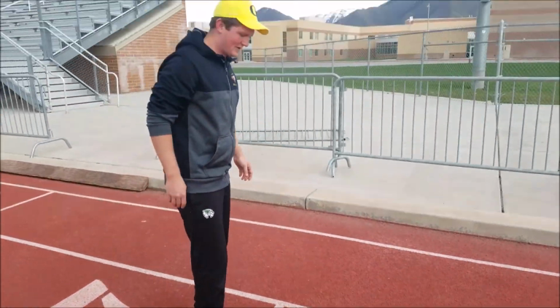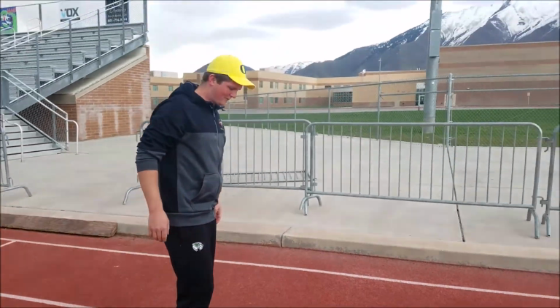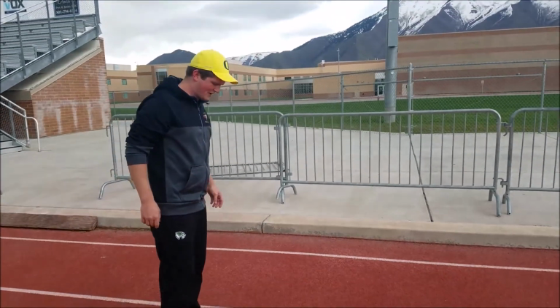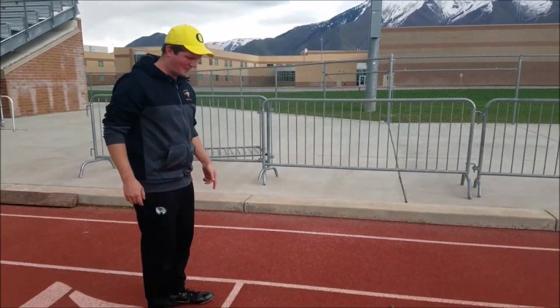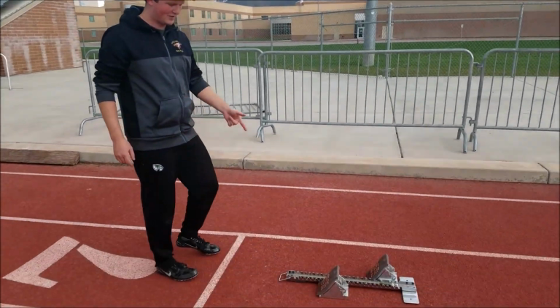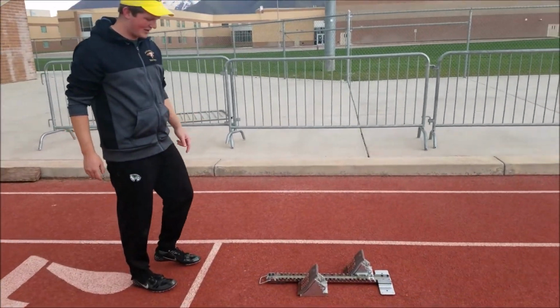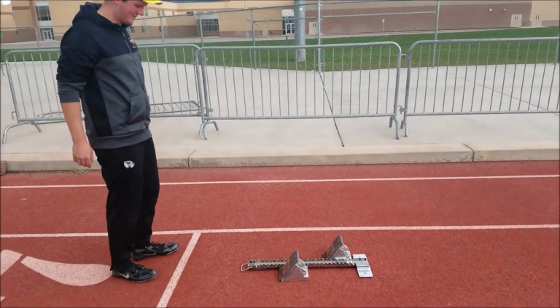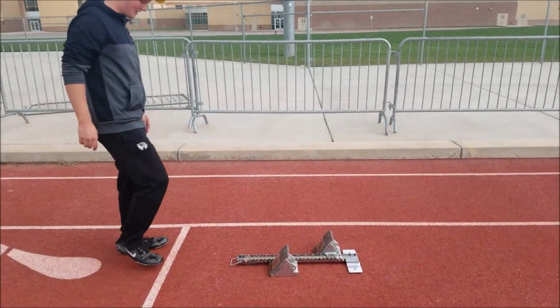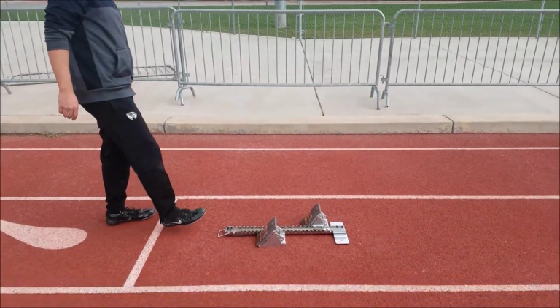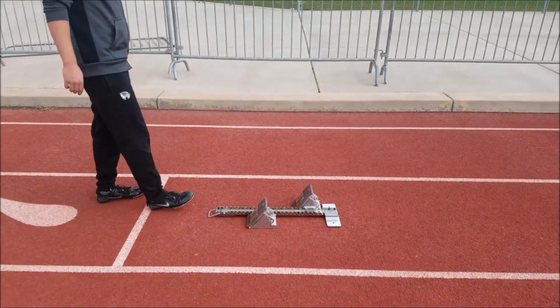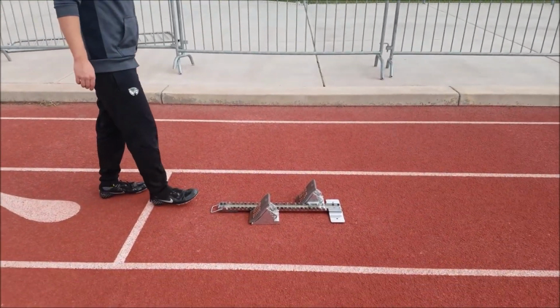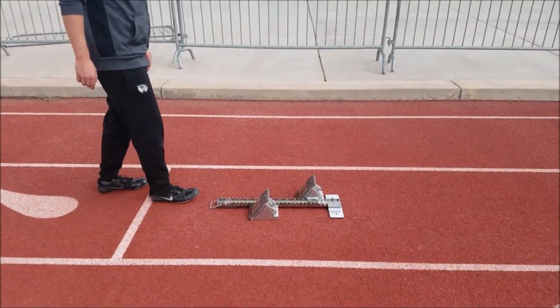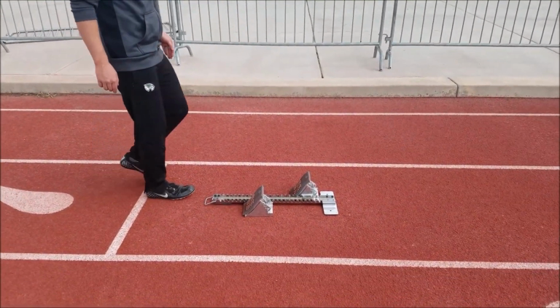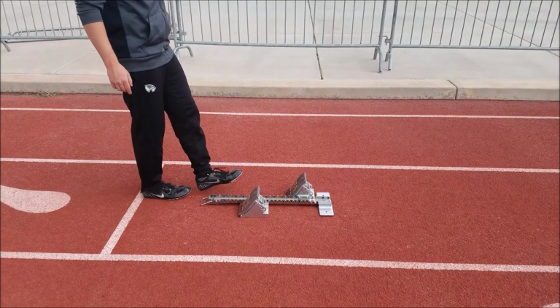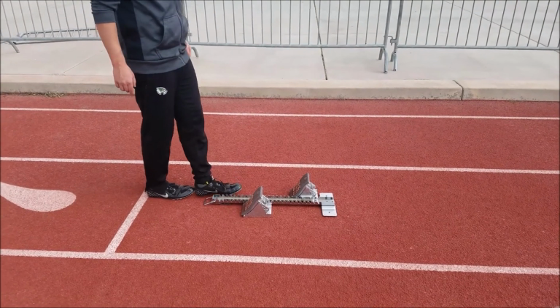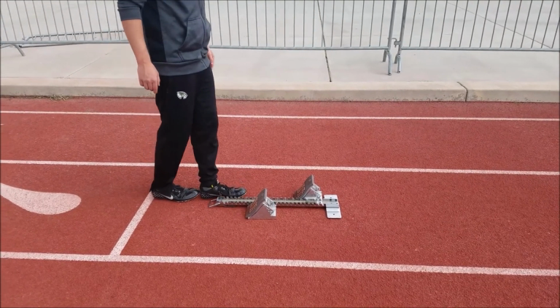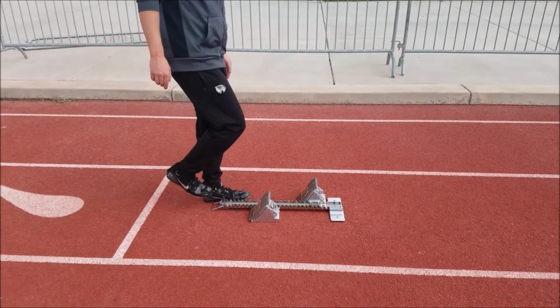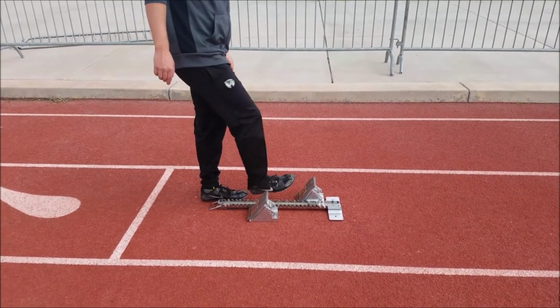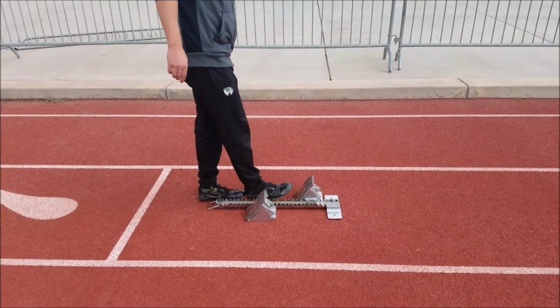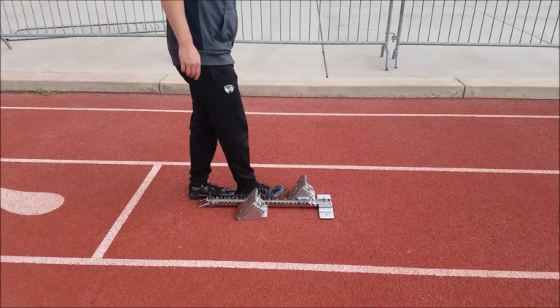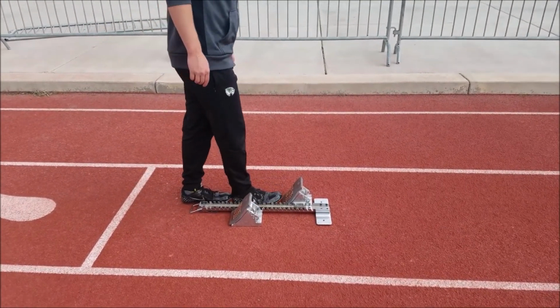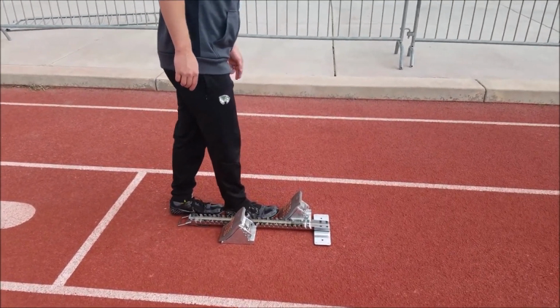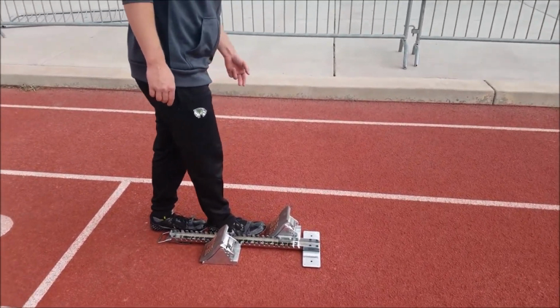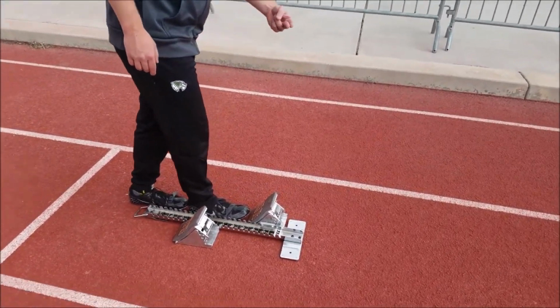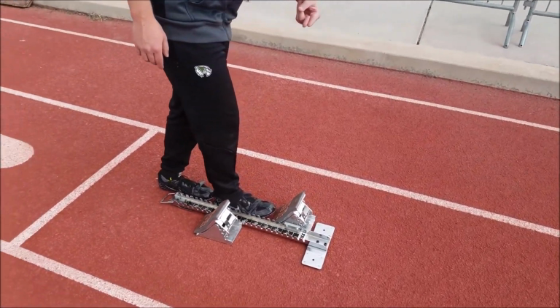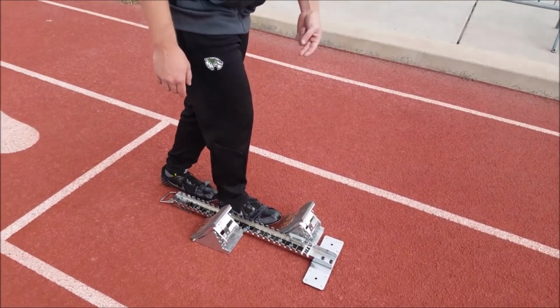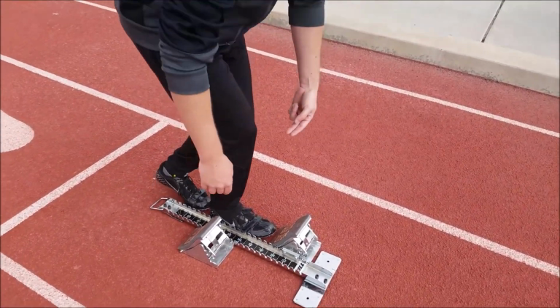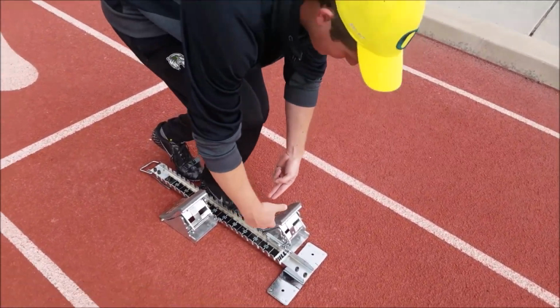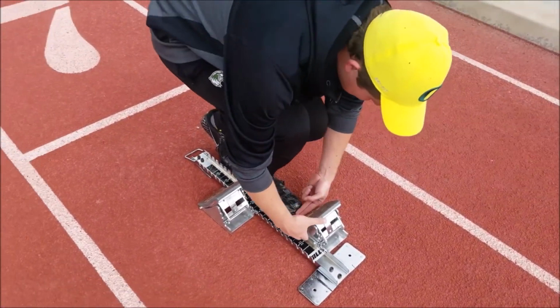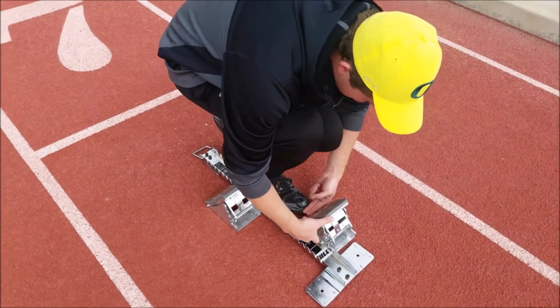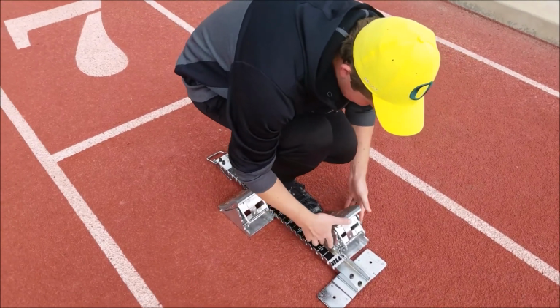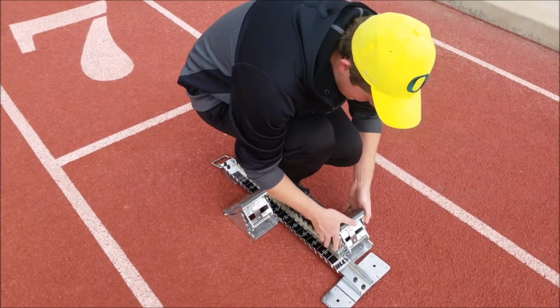Now for the other leg, I do three shoes, and then again I do two fingers as well. So I need to move this one back.